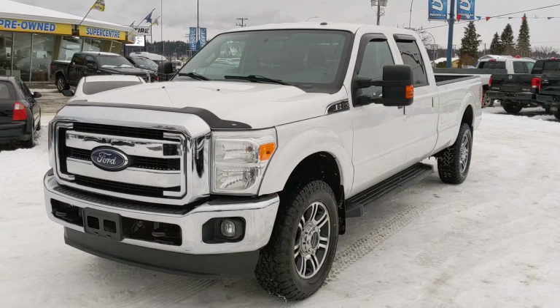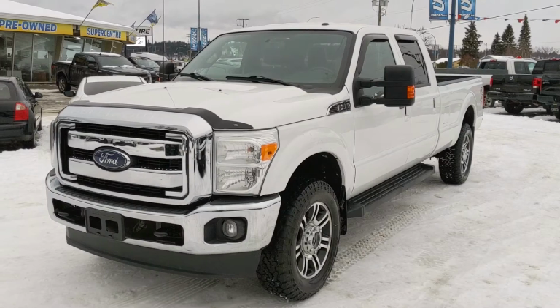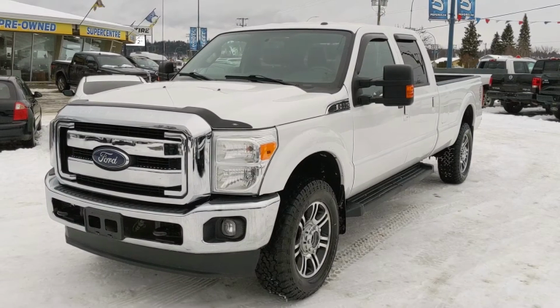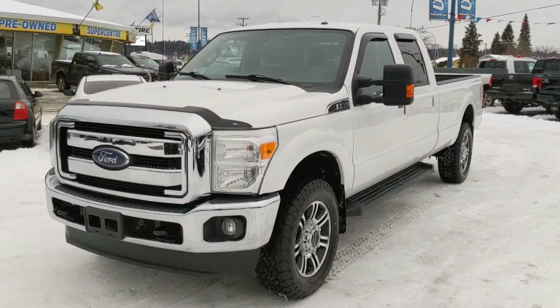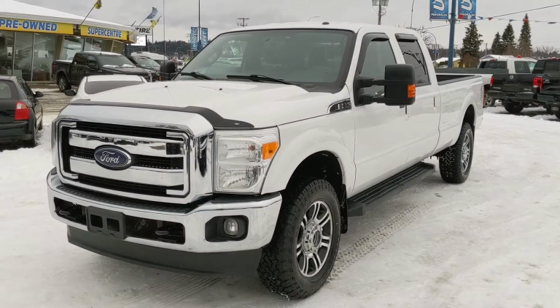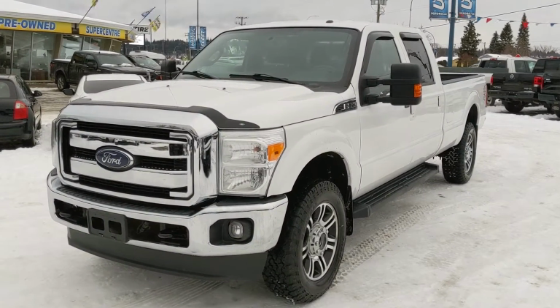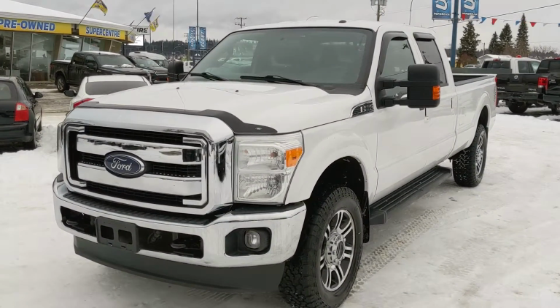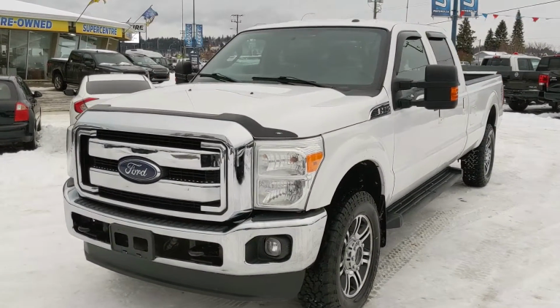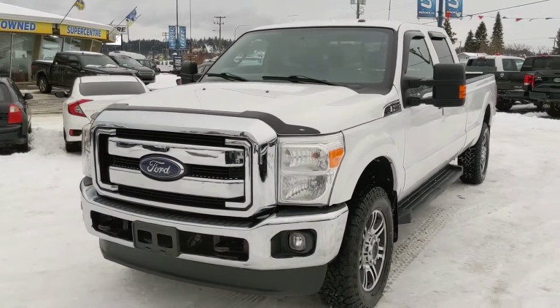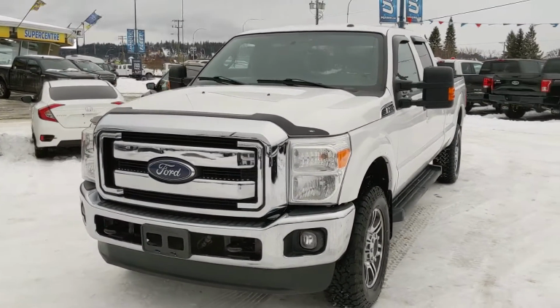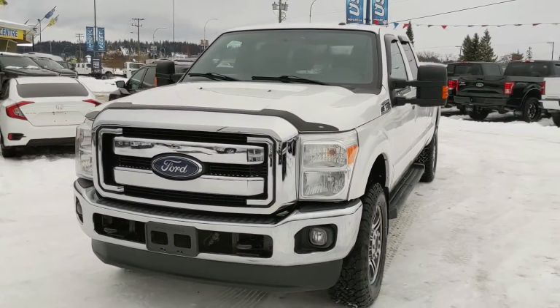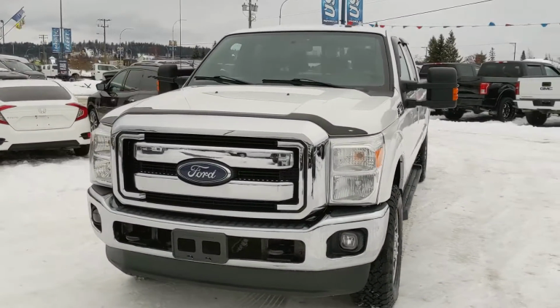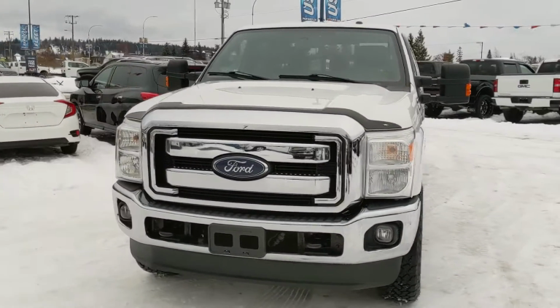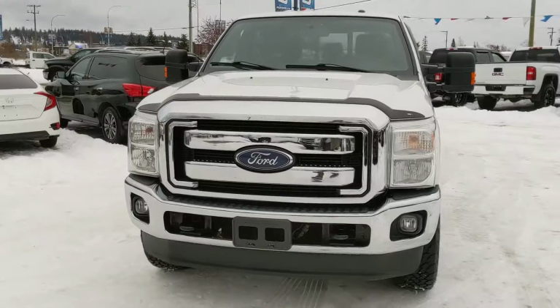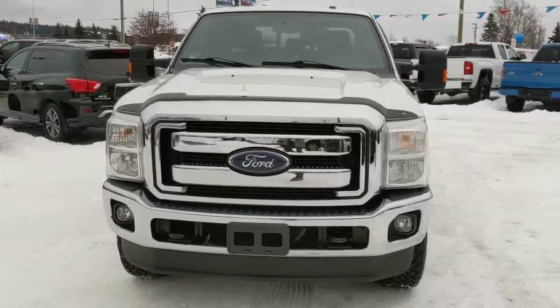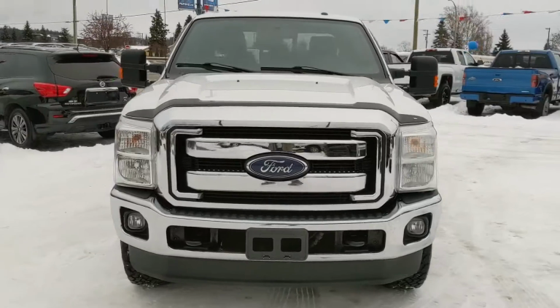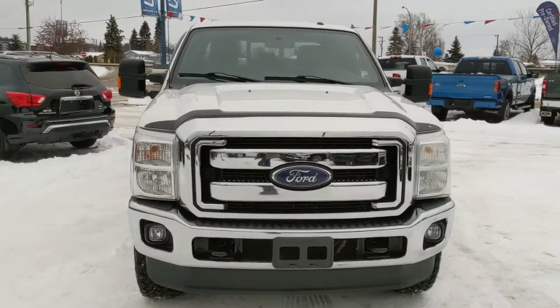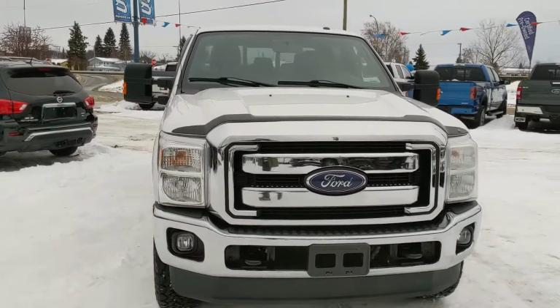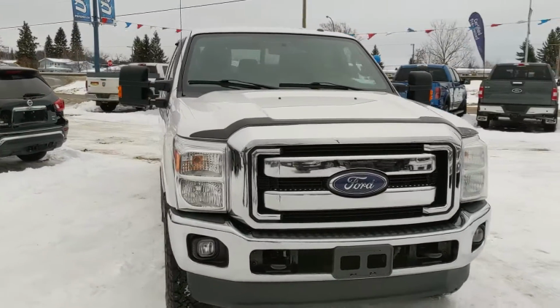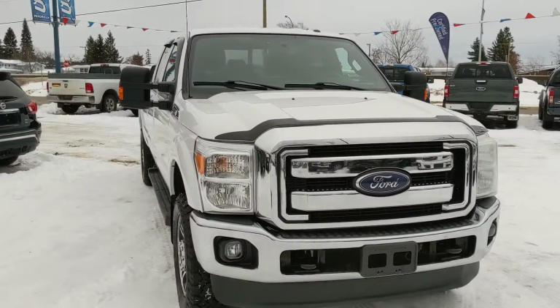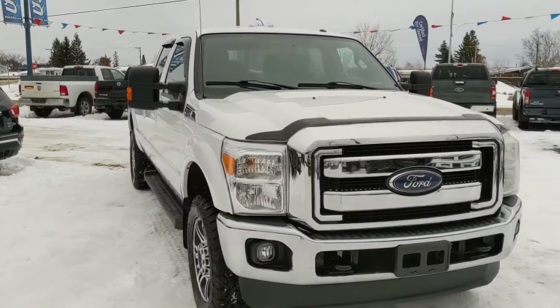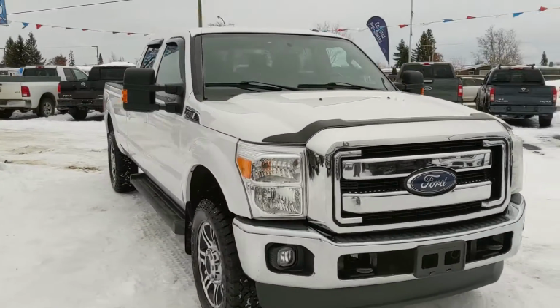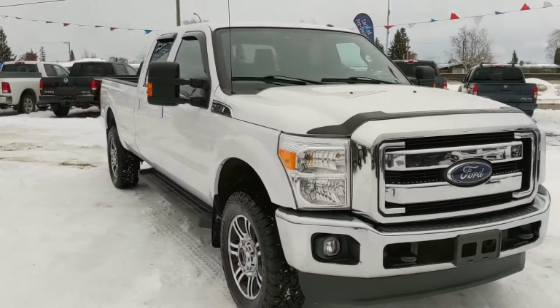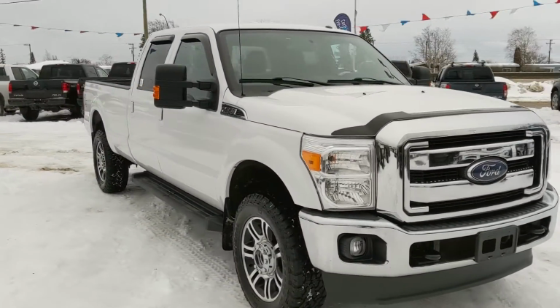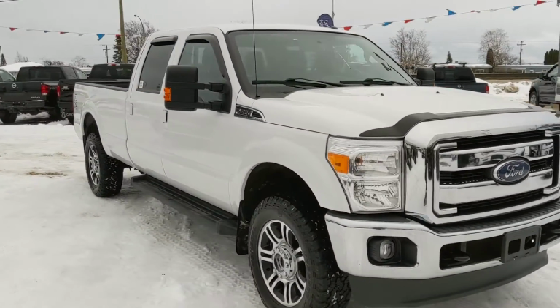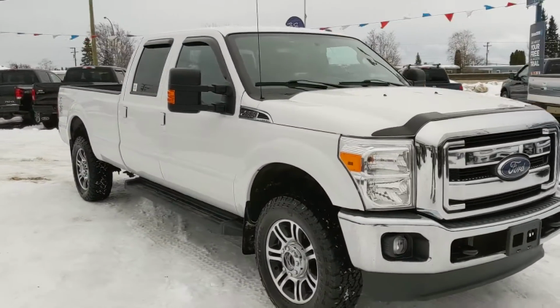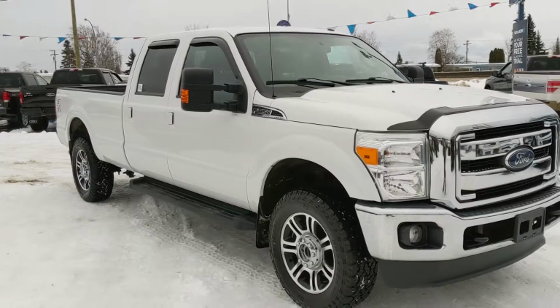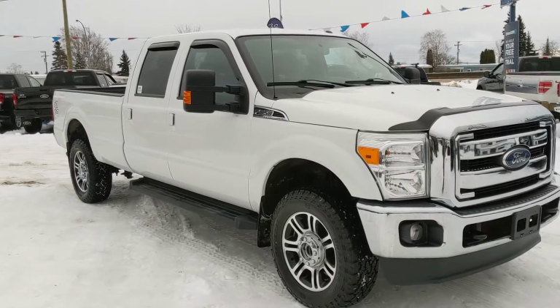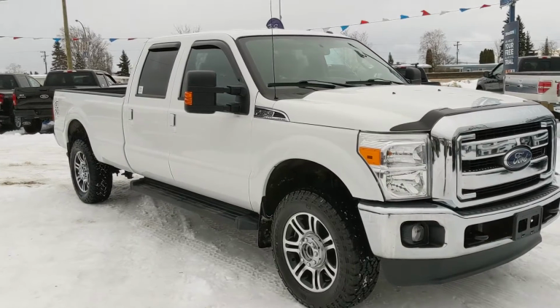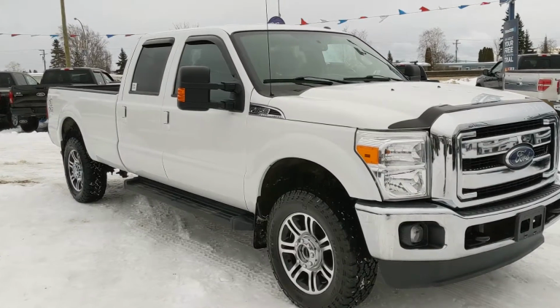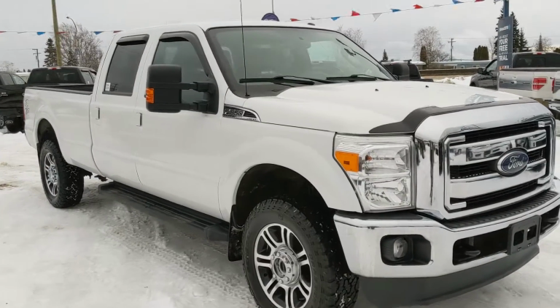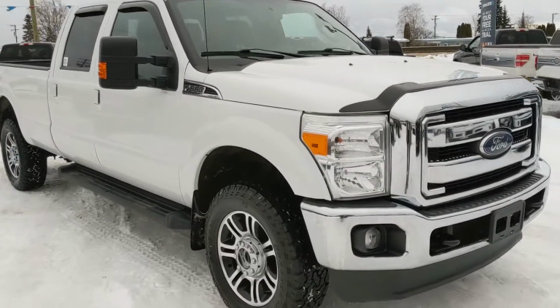Hello, this is Eric at the Print Shored Ford Pre-owned Supercenter, and we're taking a look at the 2015 Ford F-350 in a Lariat trim, powered by a 6.2 liter V8 engine. You've got plenty of power for towing, hauling, and 4x4ing.